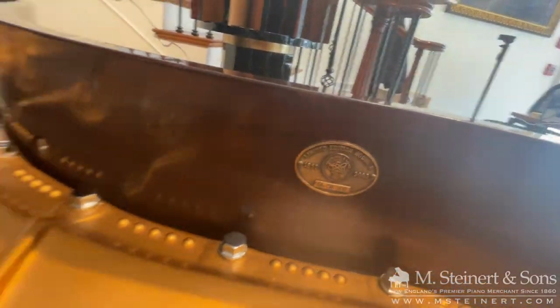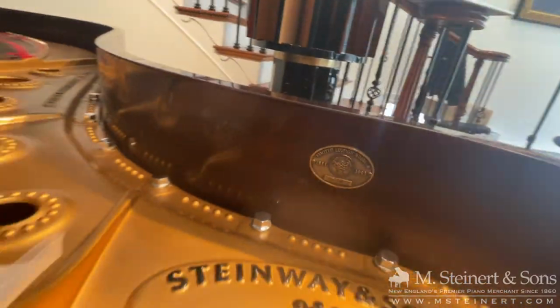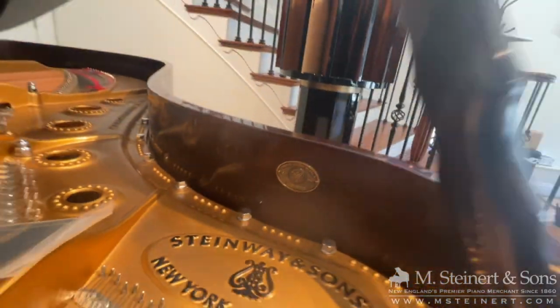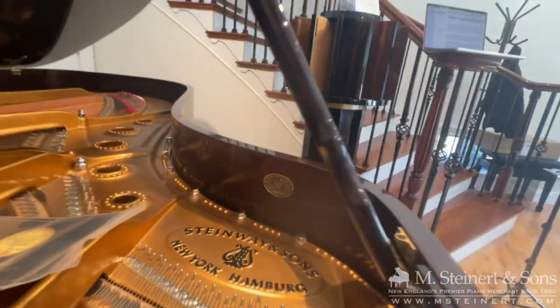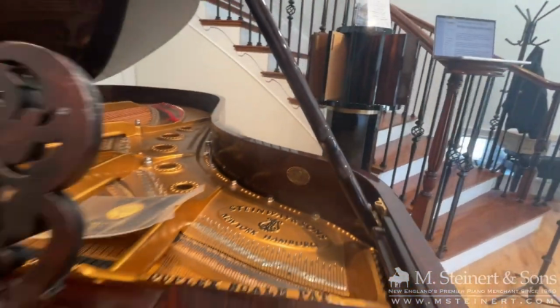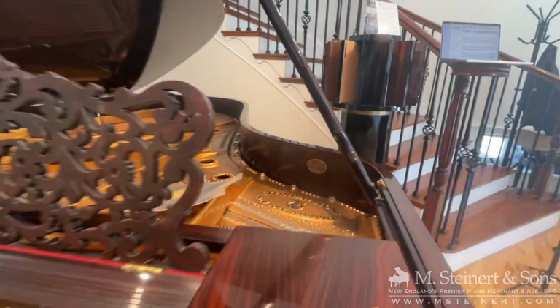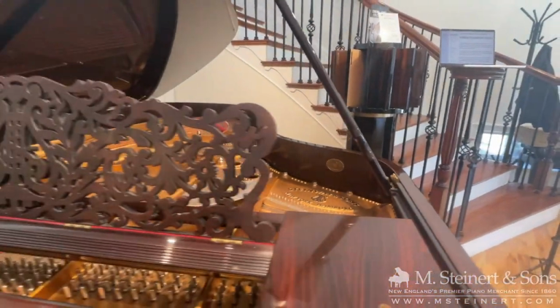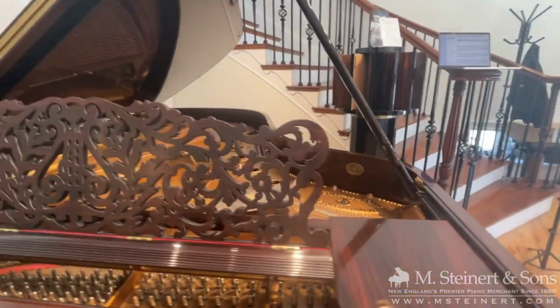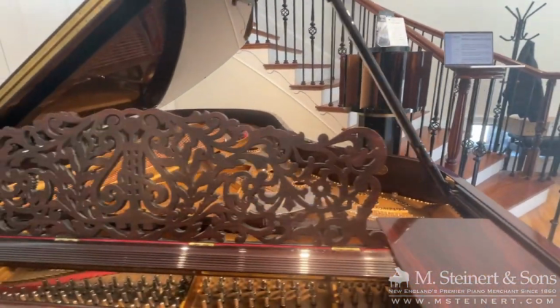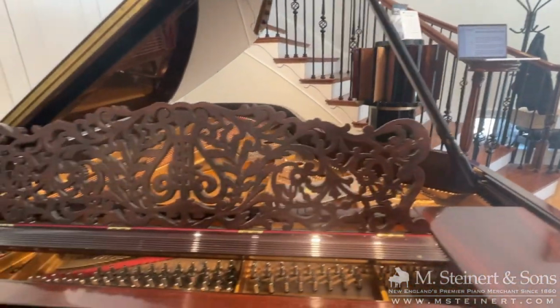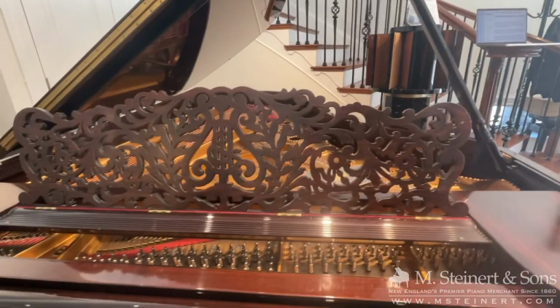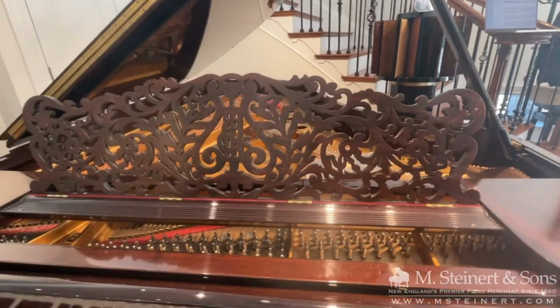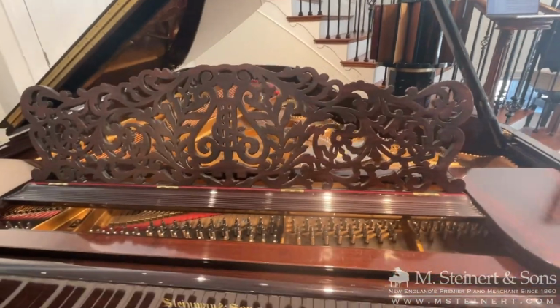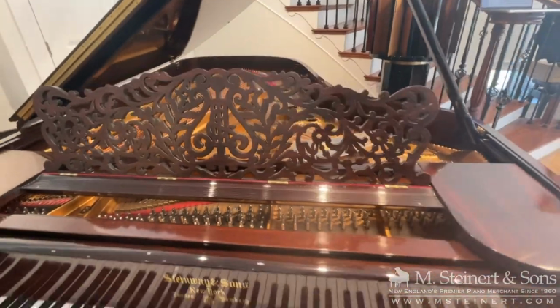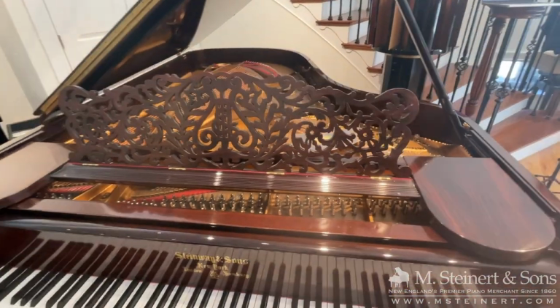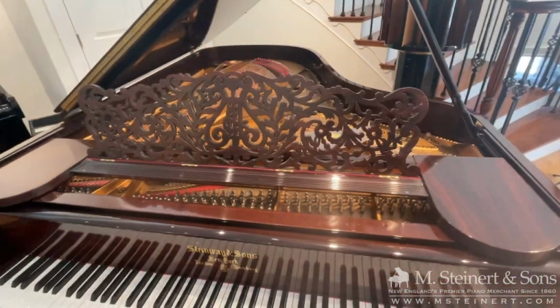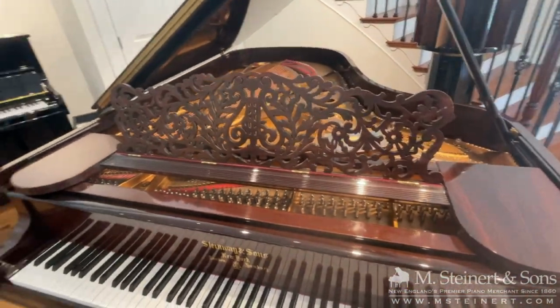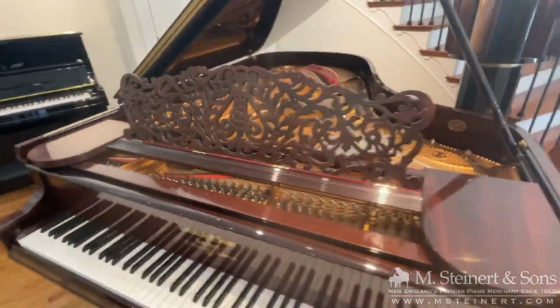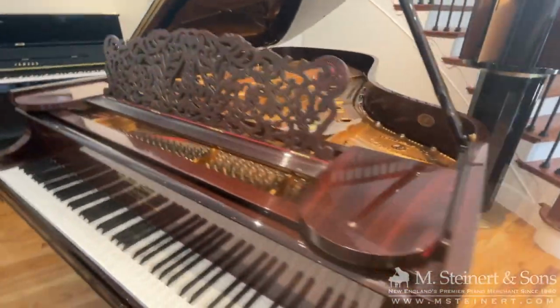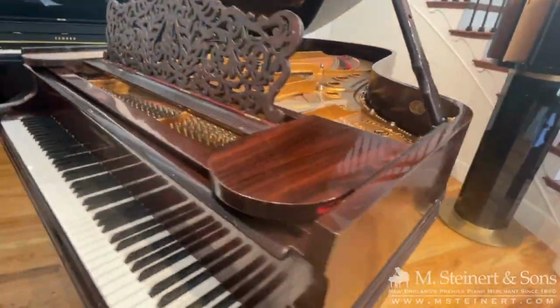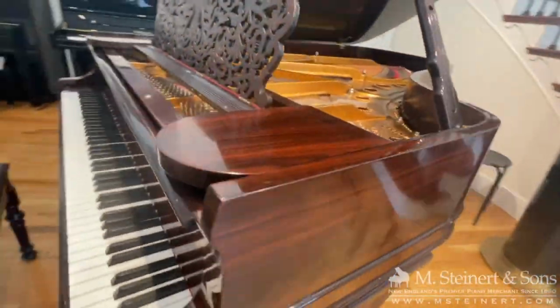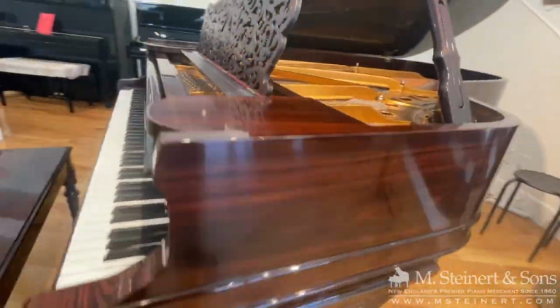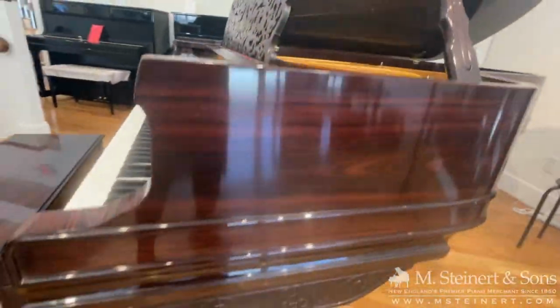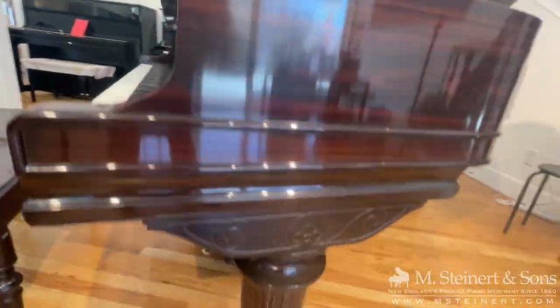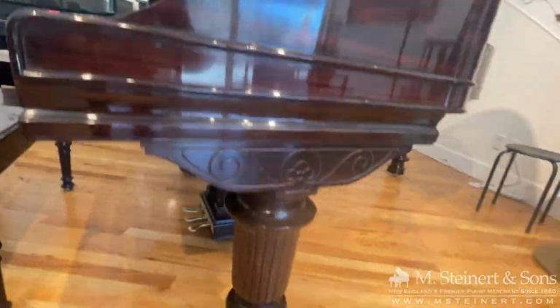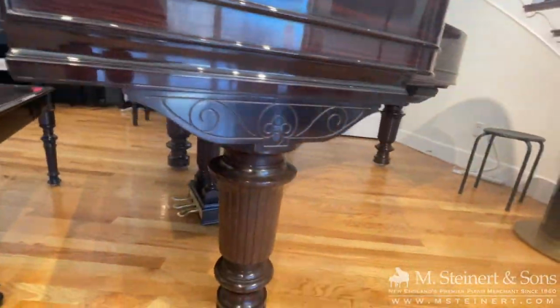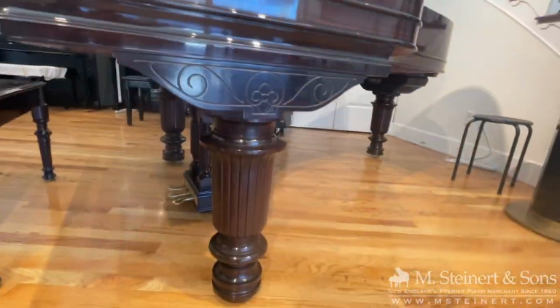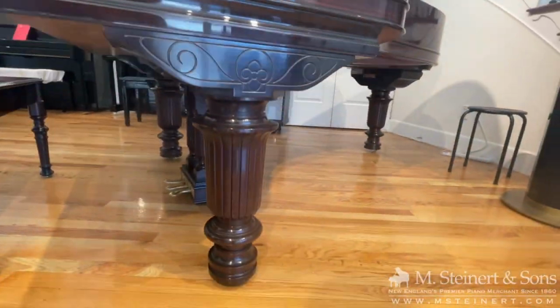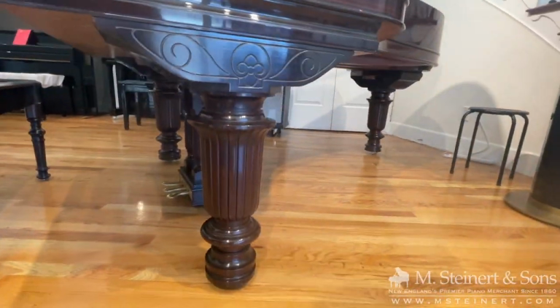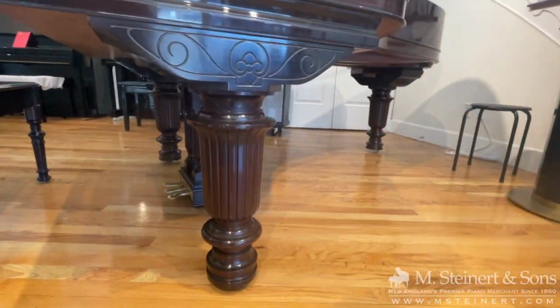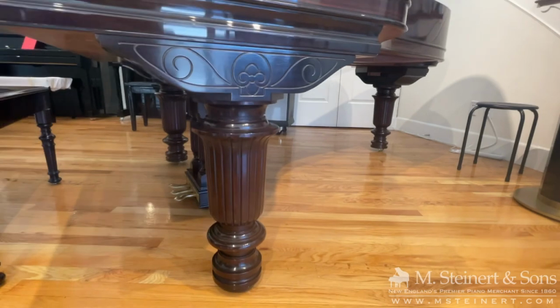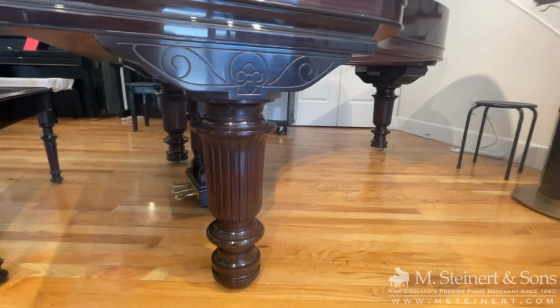It's a famous historical case design featuring a delicate scroll music desk, Empire style legs, and a gorgeous matching bench.